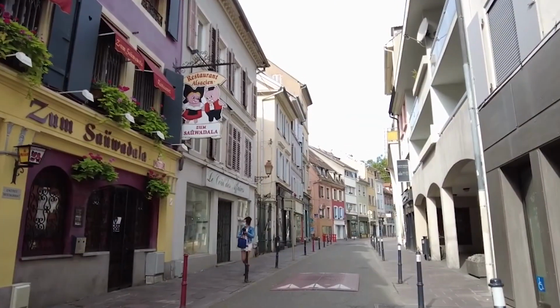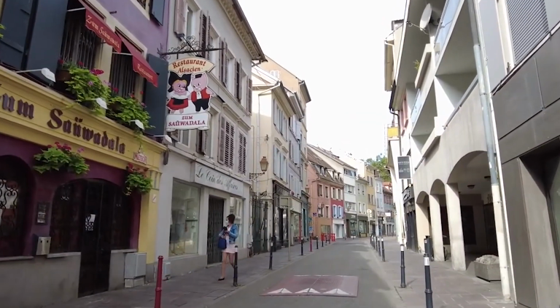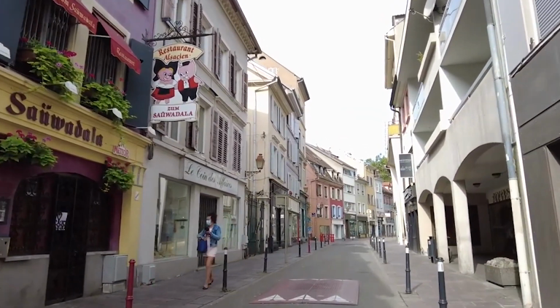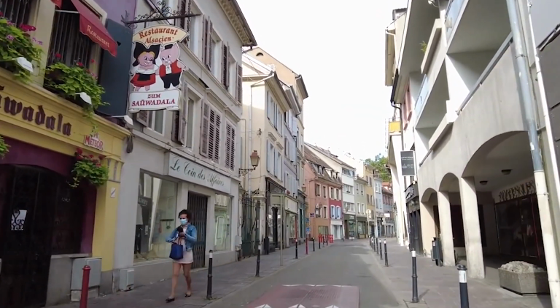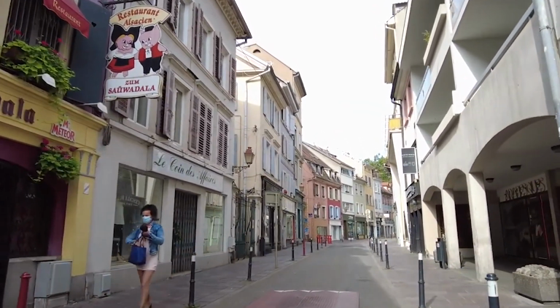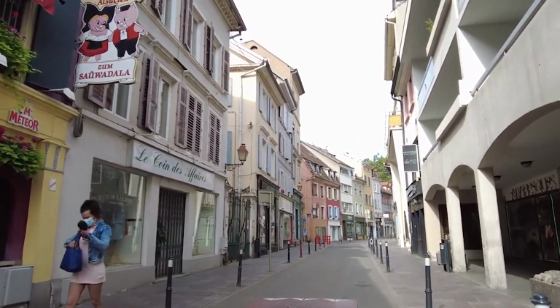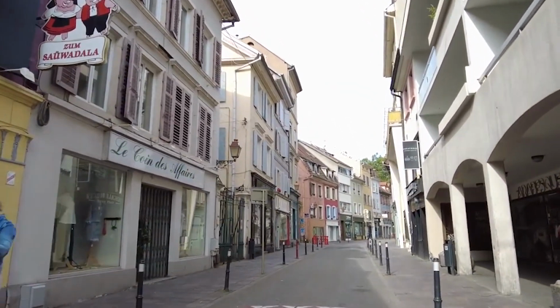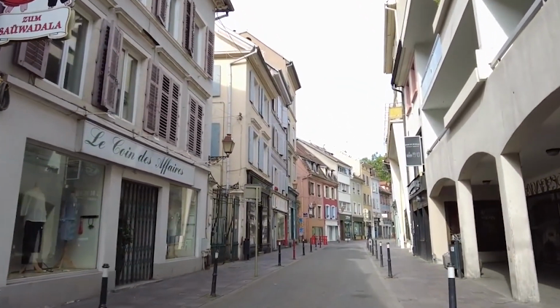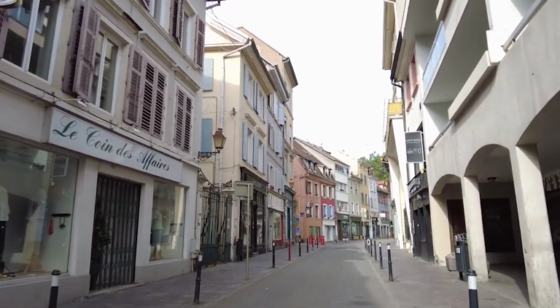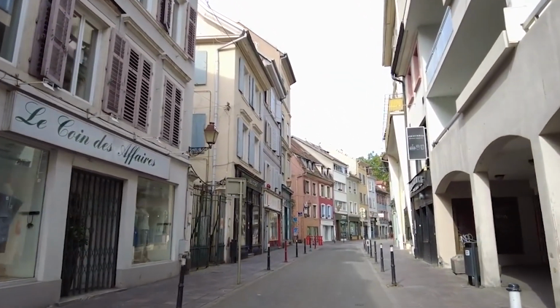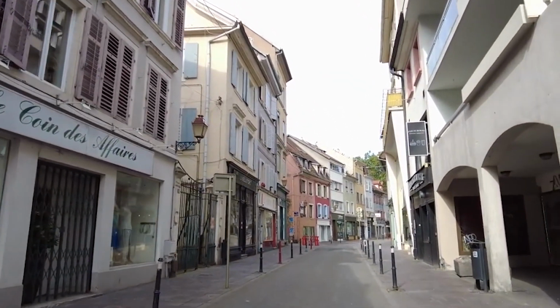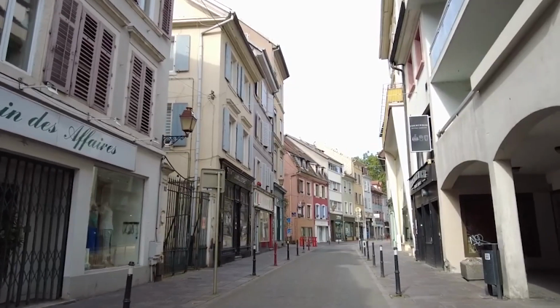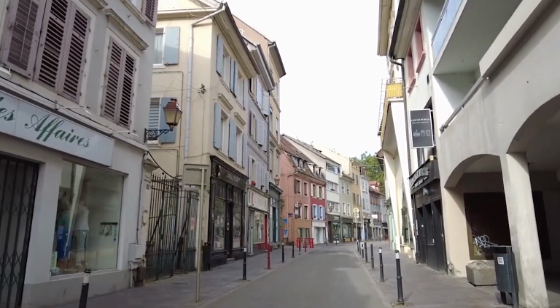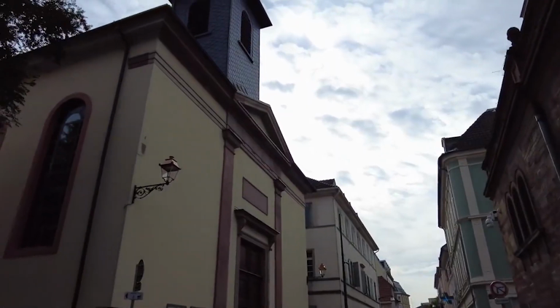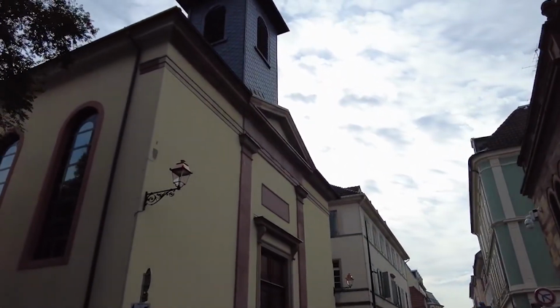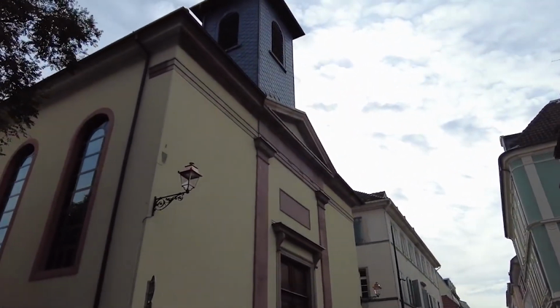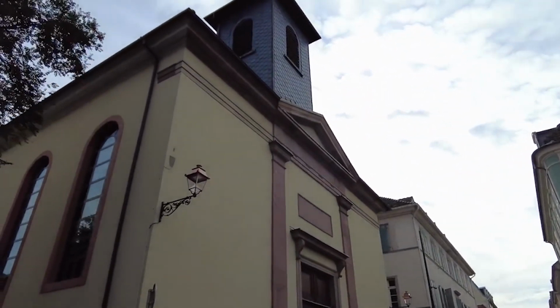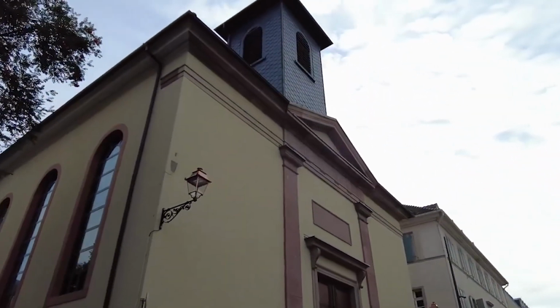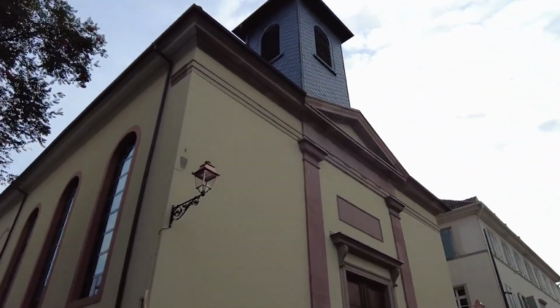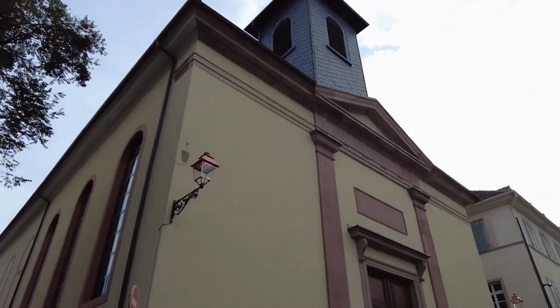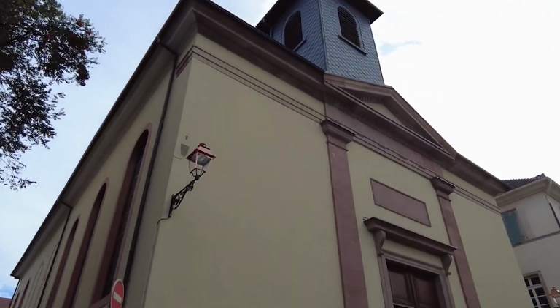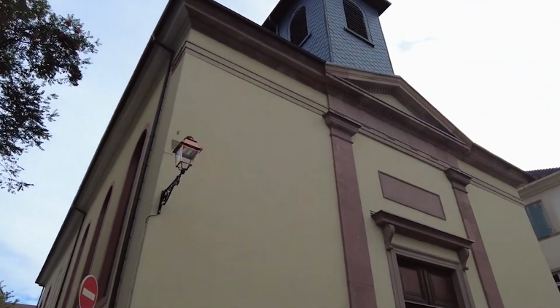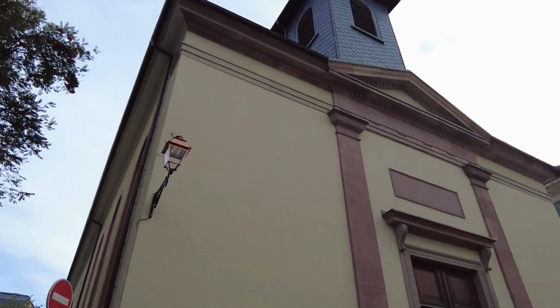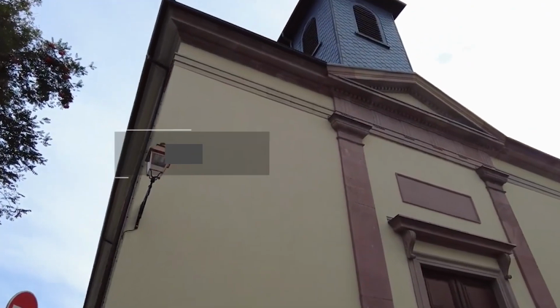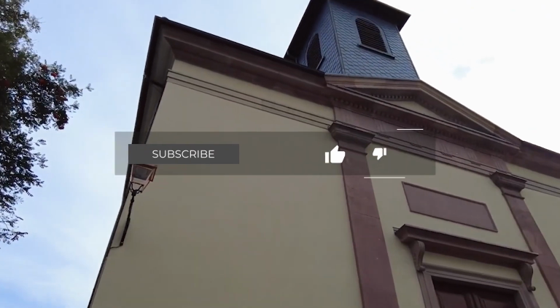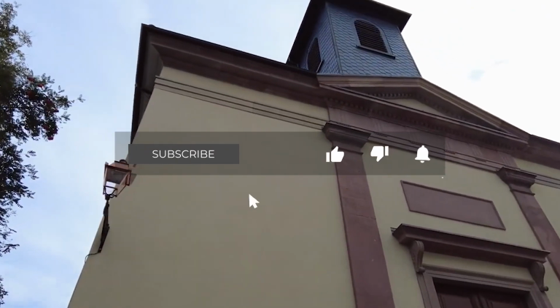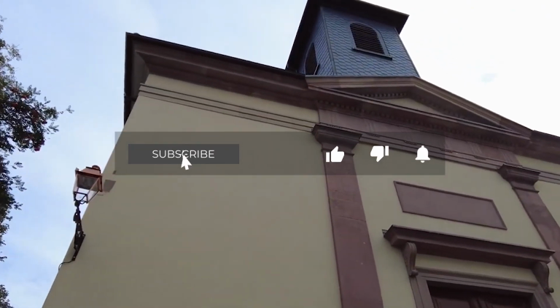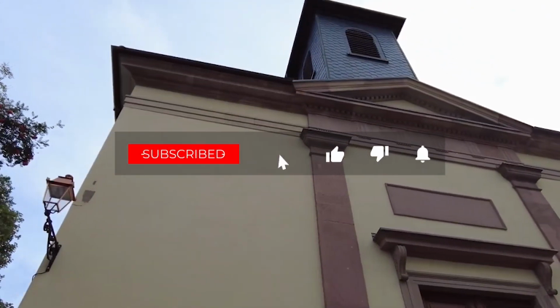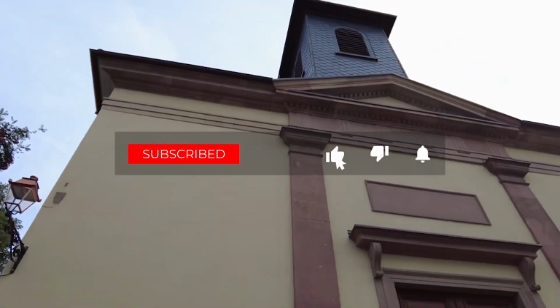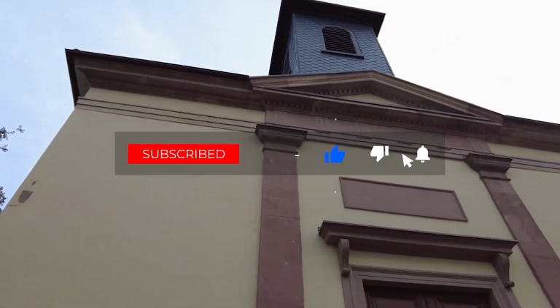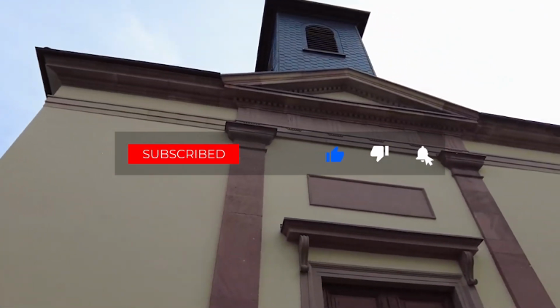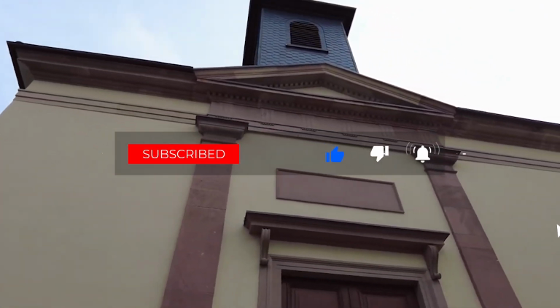Alright, that wraps up our exploration of Mulhouse, France. I hope you're as excited as I am to embark on this adventure! If you enjoyed the video, give it a thumbs up, subscribe for more travel guides, and hit that notification bell. Until next time, happy travels!